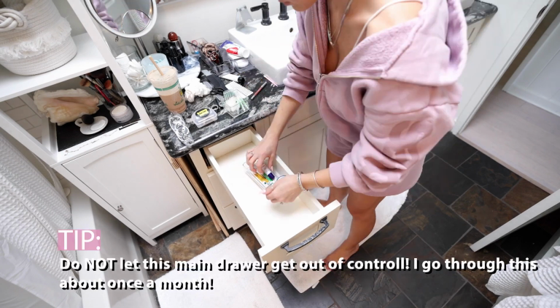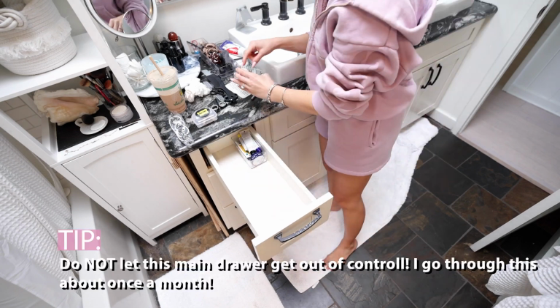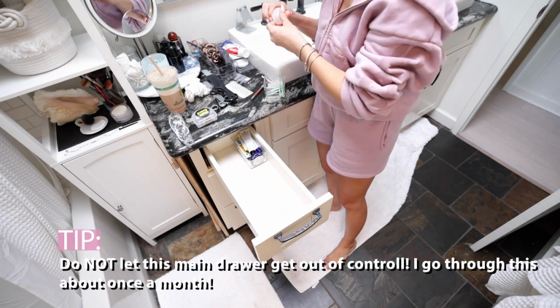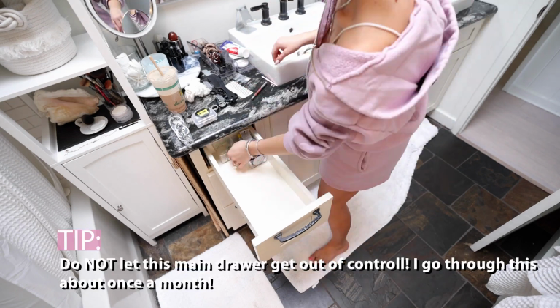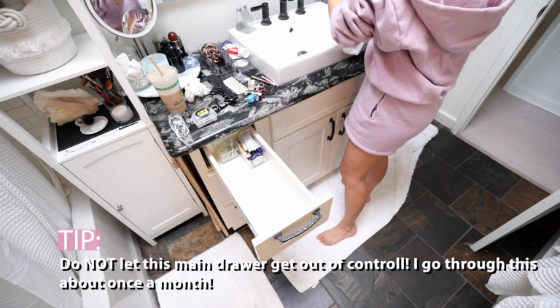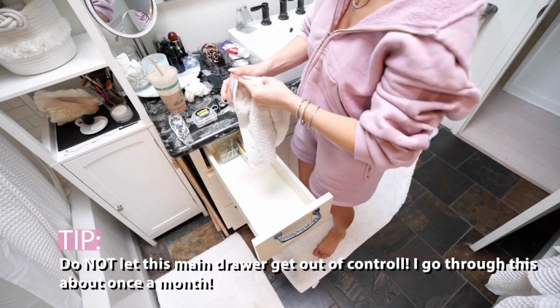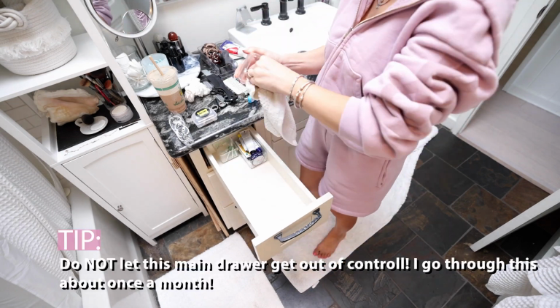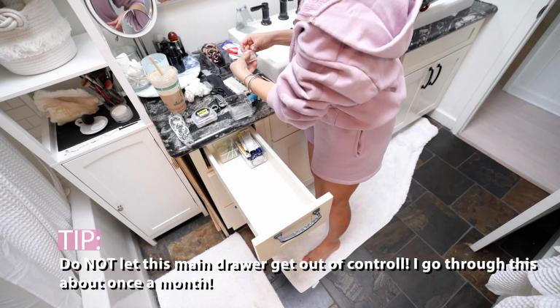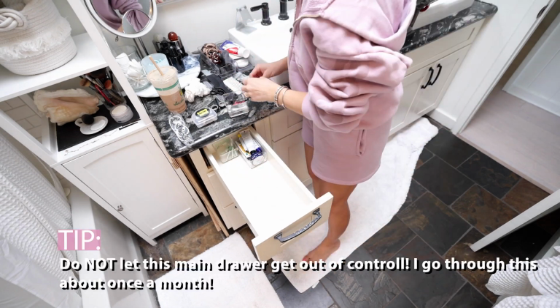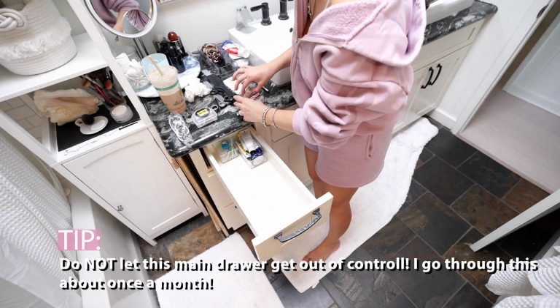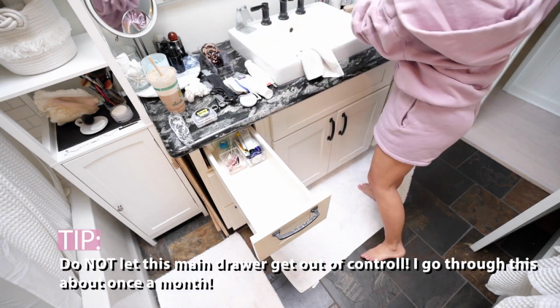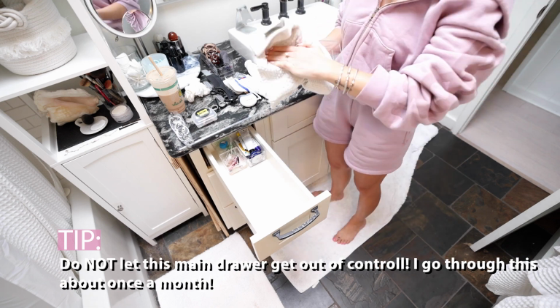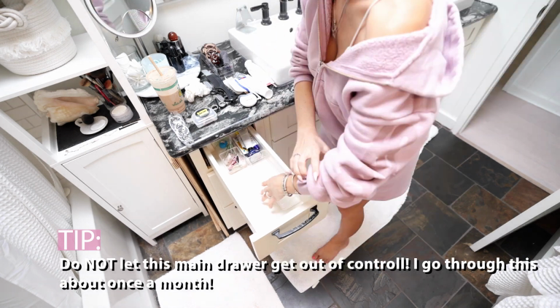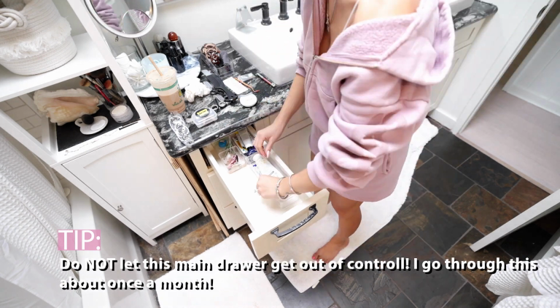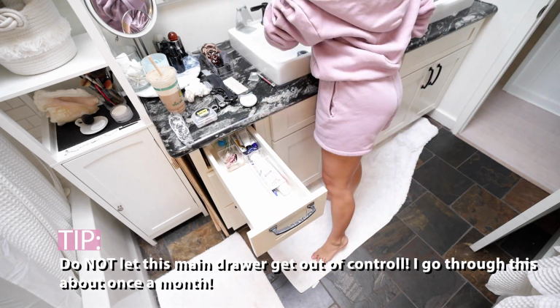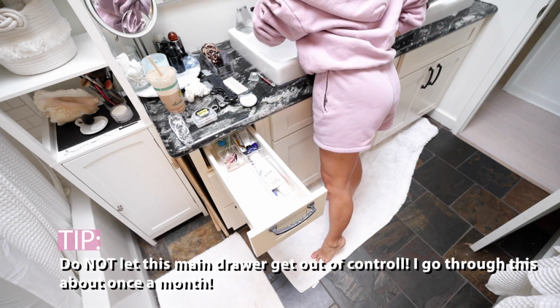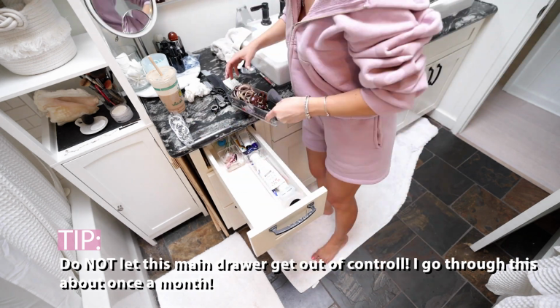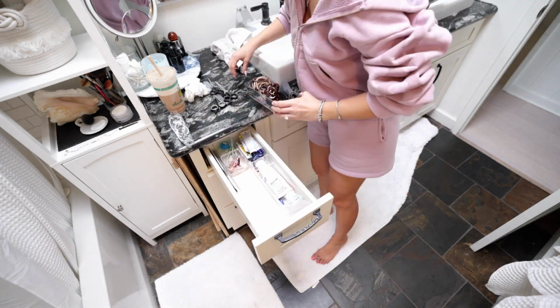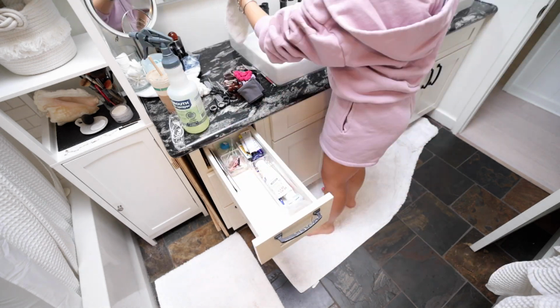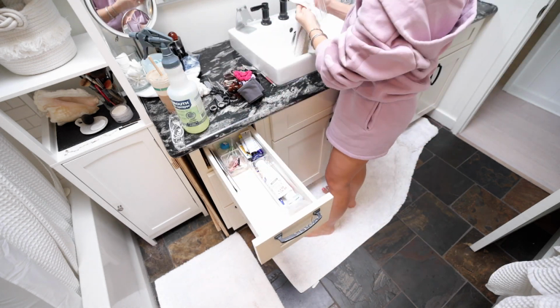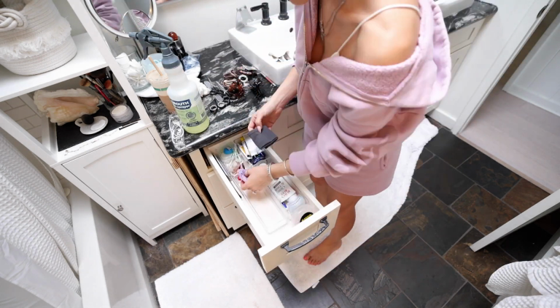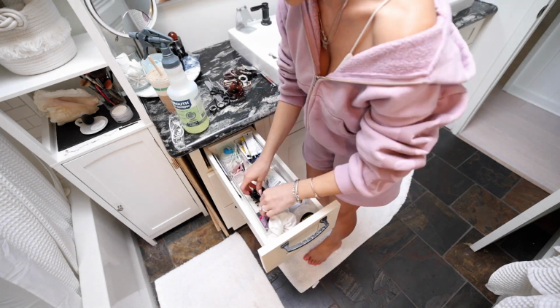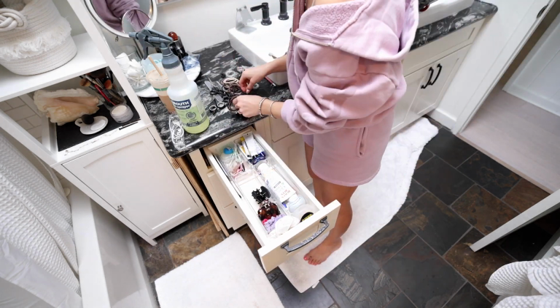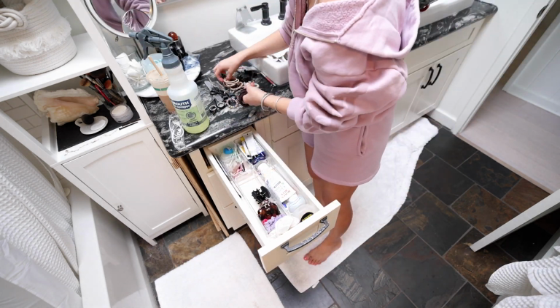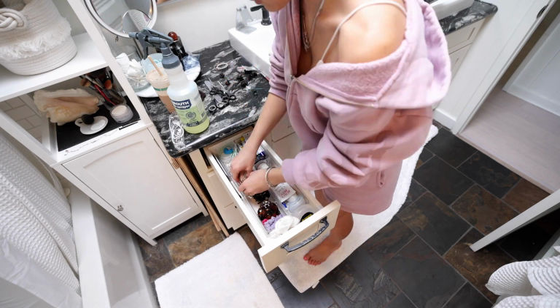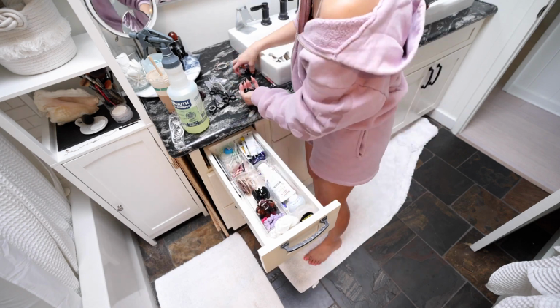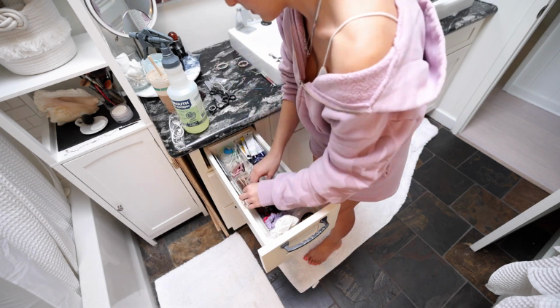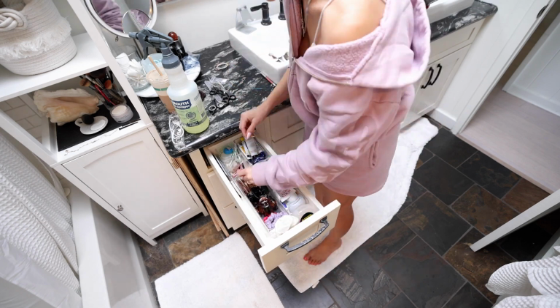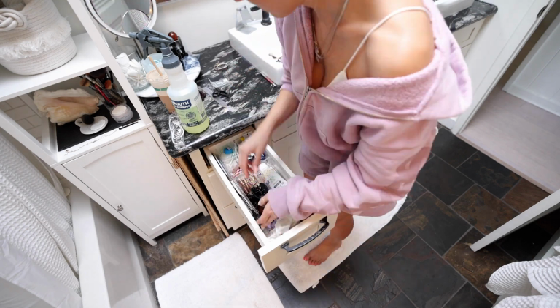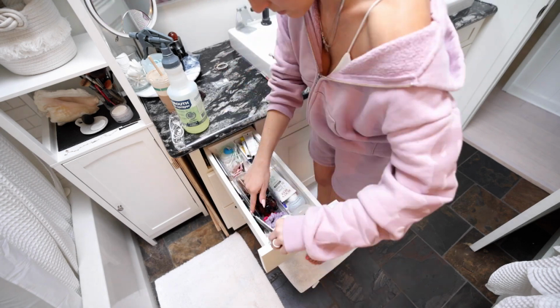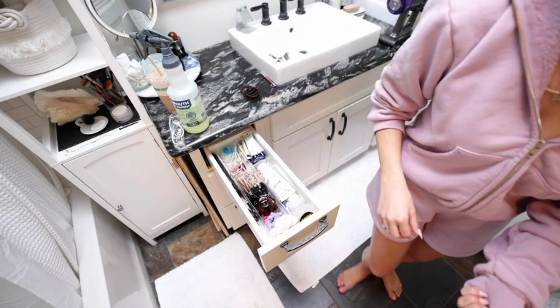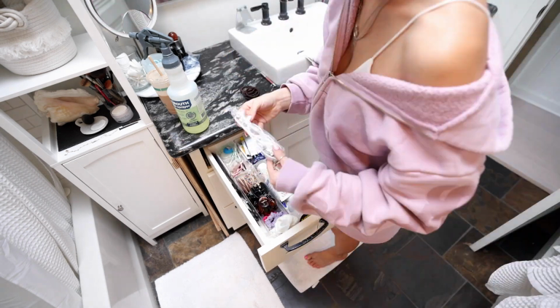So toothbrushes, toothpaste, floss, lip gloss, hair ties, anything like that. I'm going to remove everything, vacuum and wipe out the drawer, and then put it back in a nice orderly fashion while also decluttering anything that doesn't need to be in there.